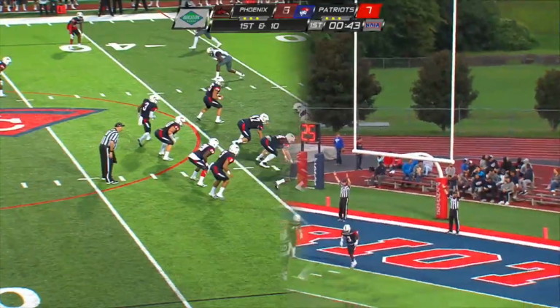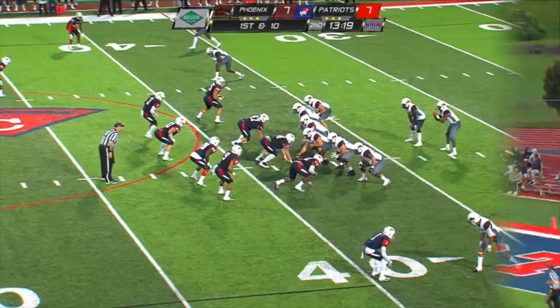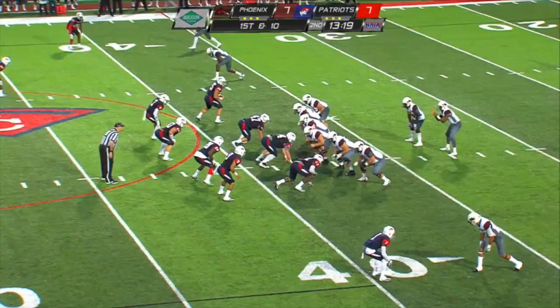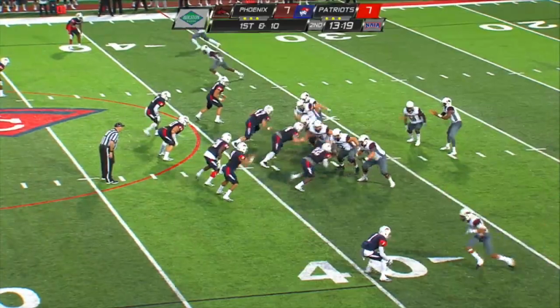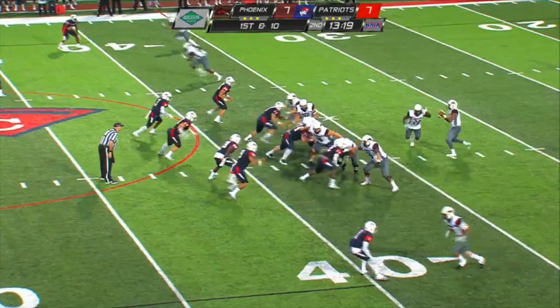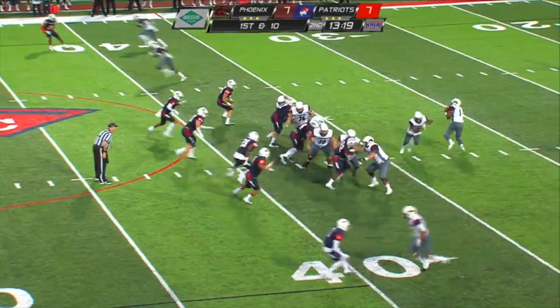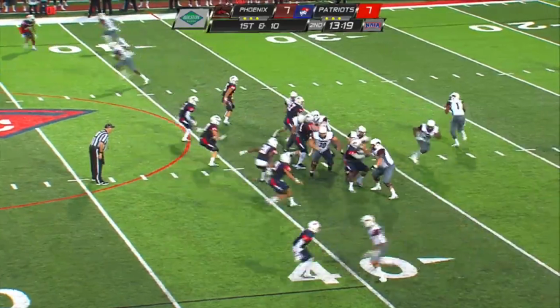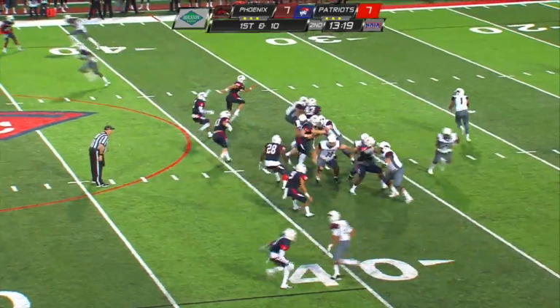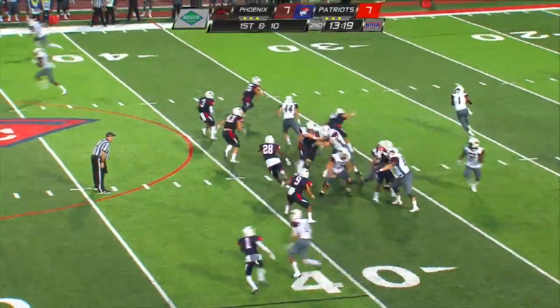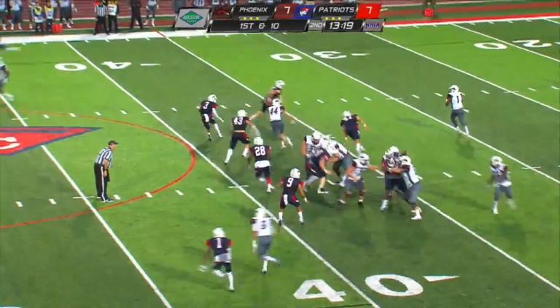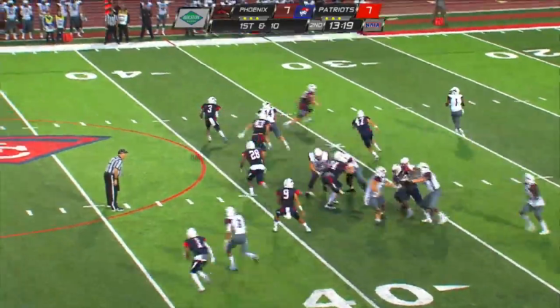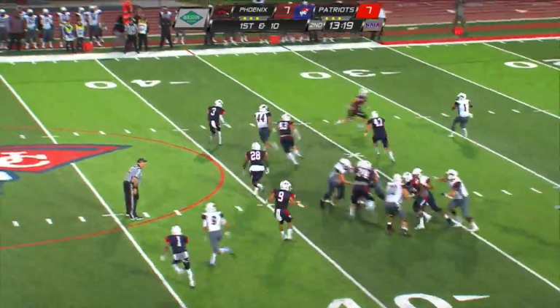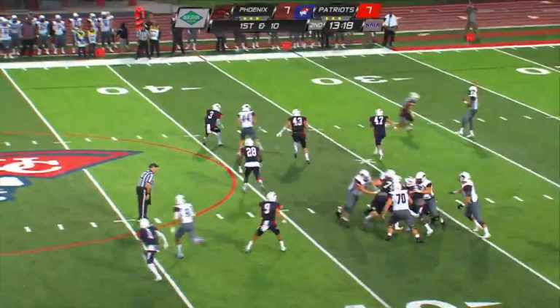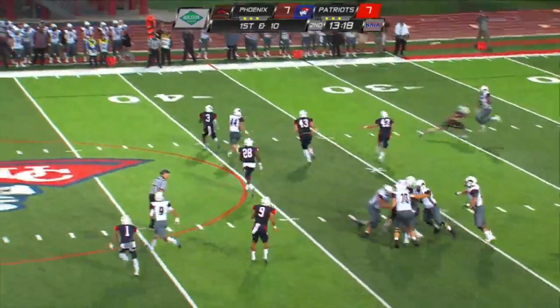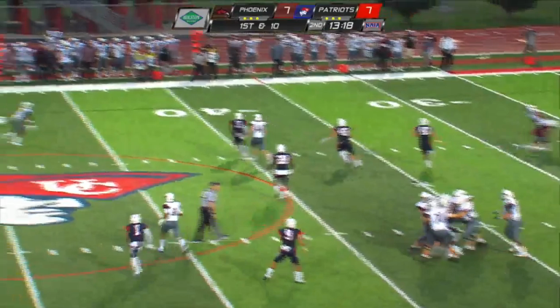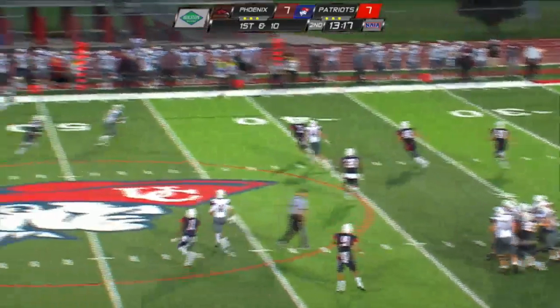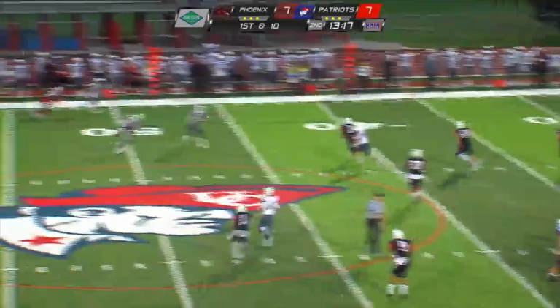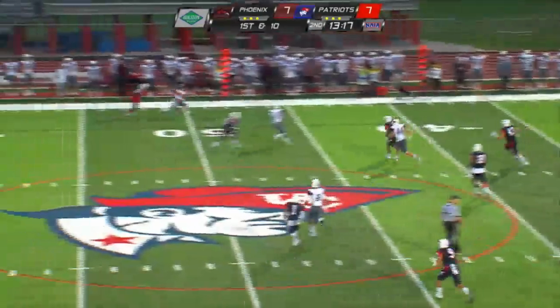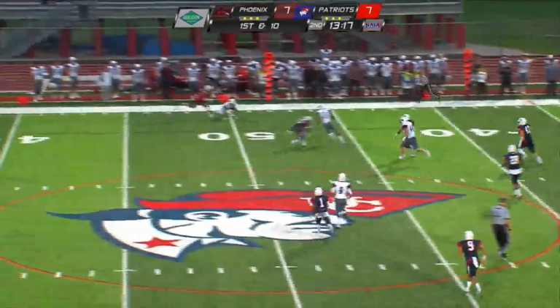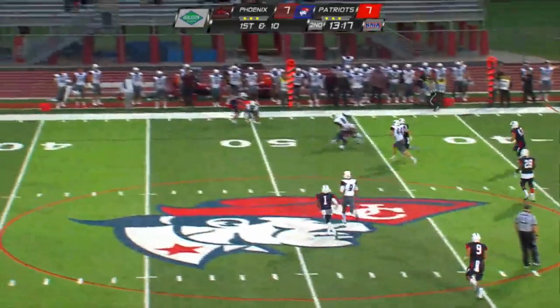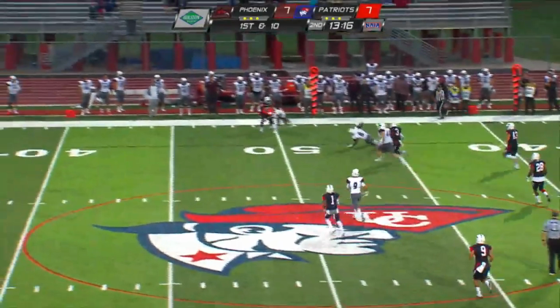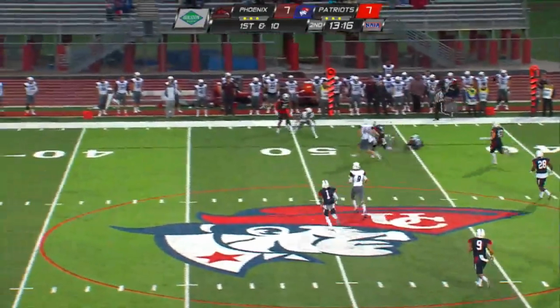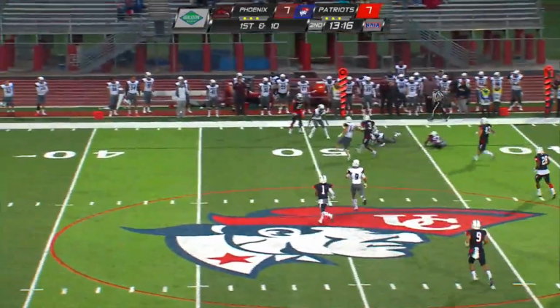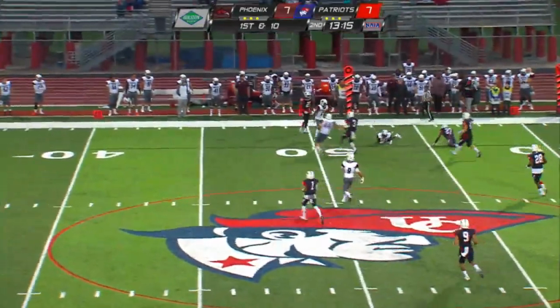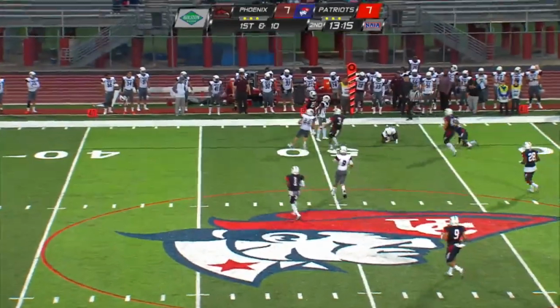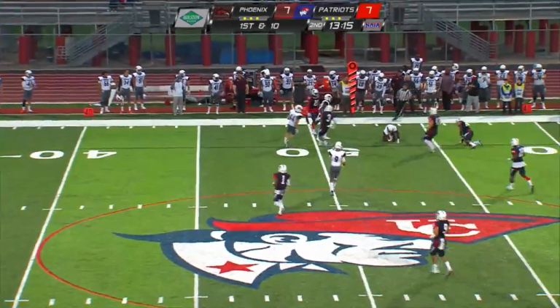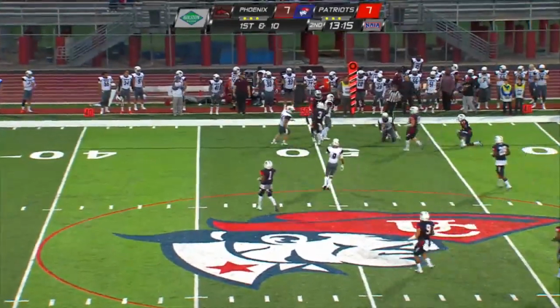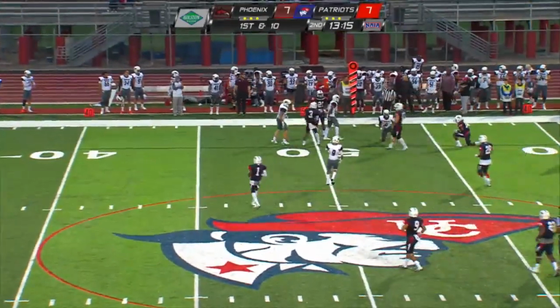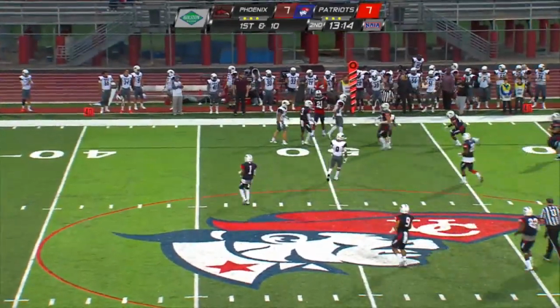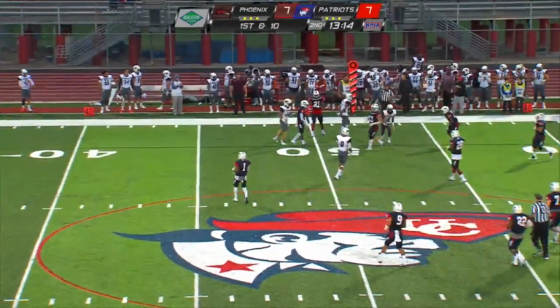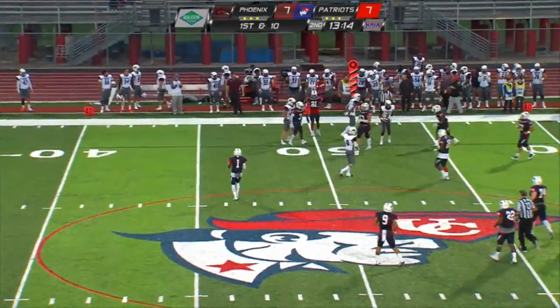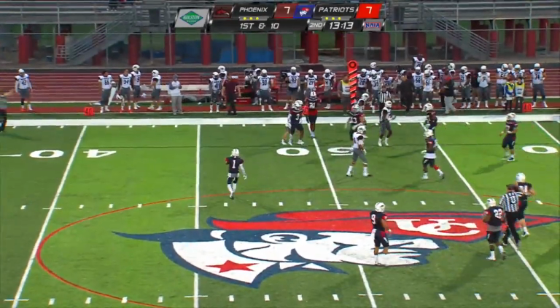Desmond Huntley rolling right — he's got the hot hand right now. Throws with a middle pass, going to be caught. Caught by Denarius Tolliver.